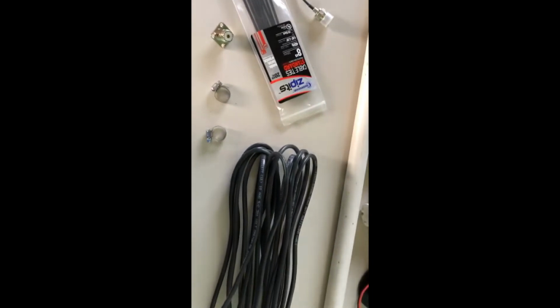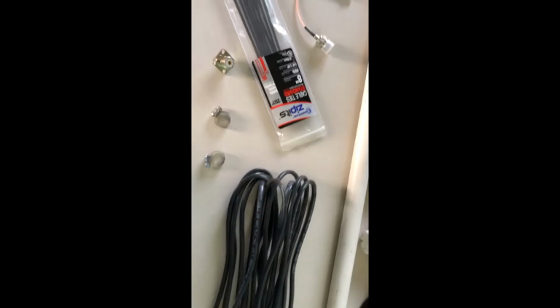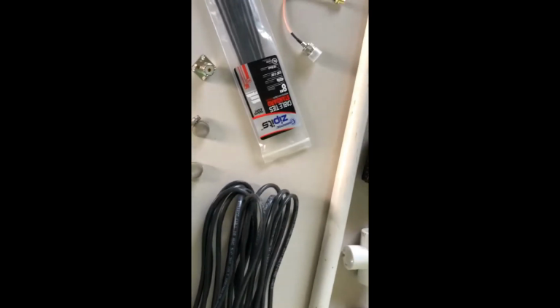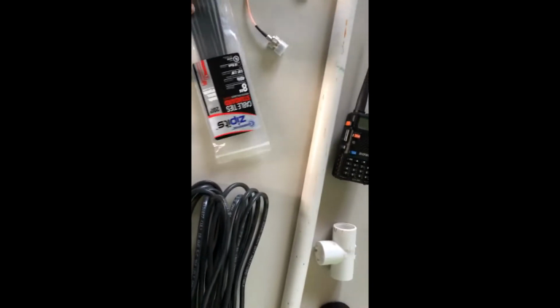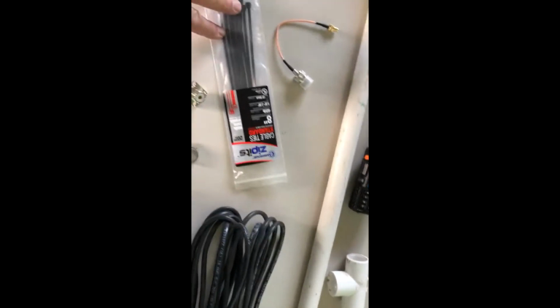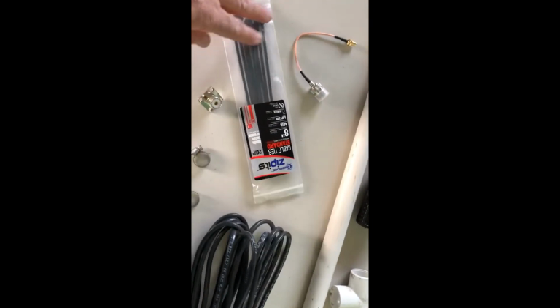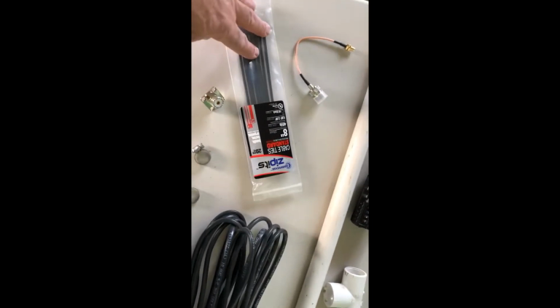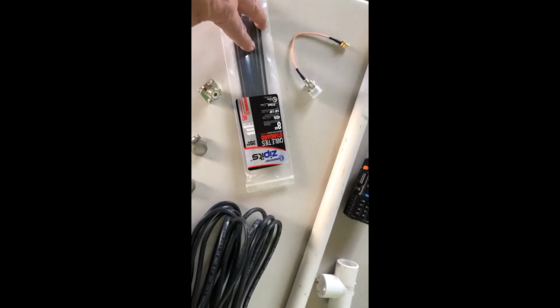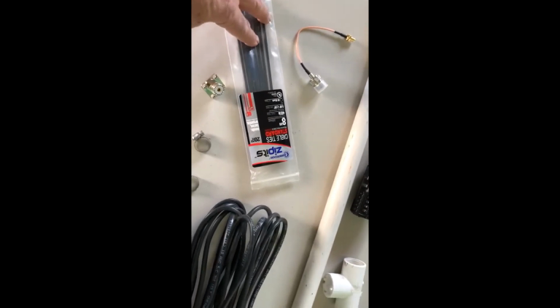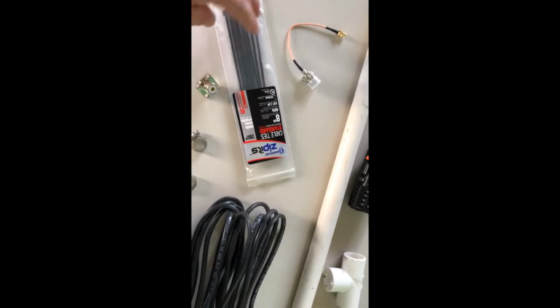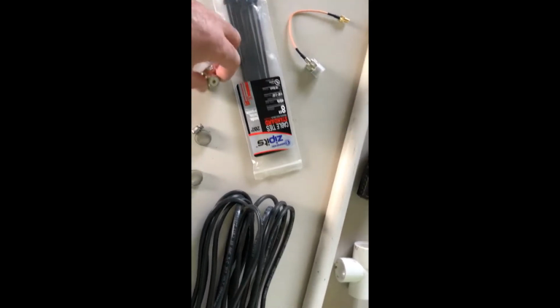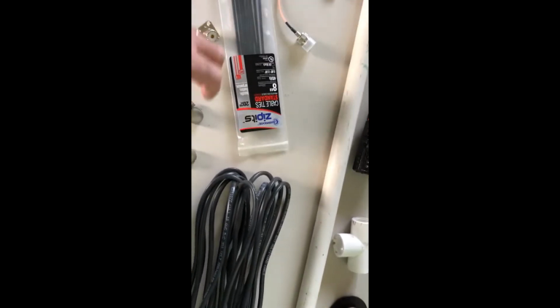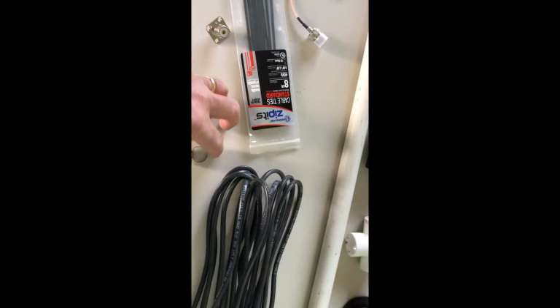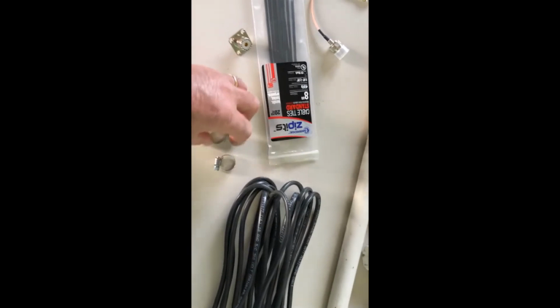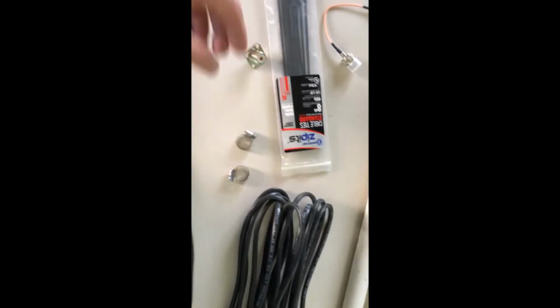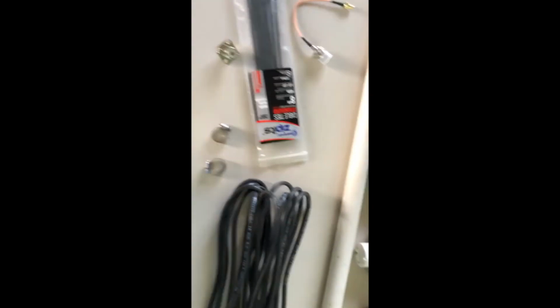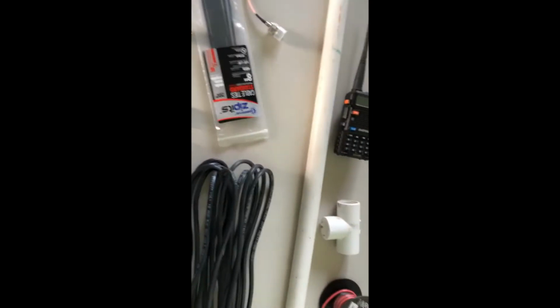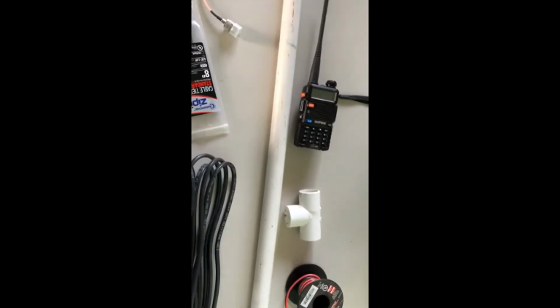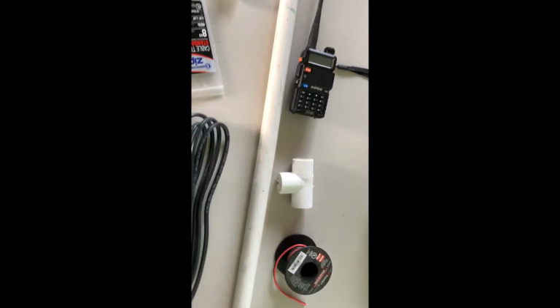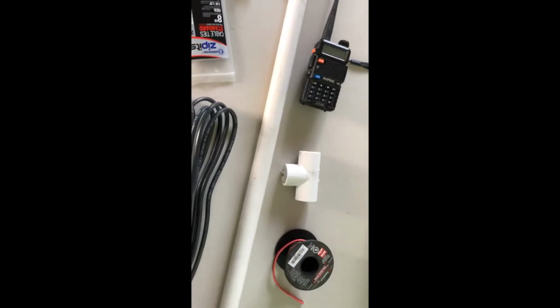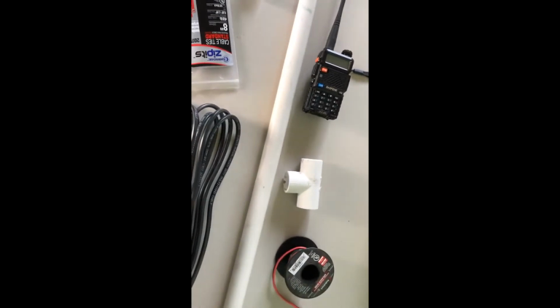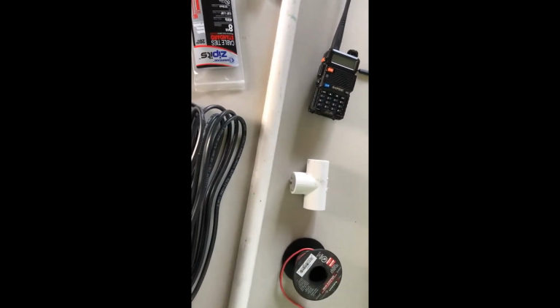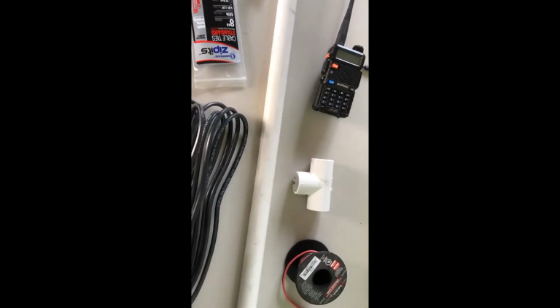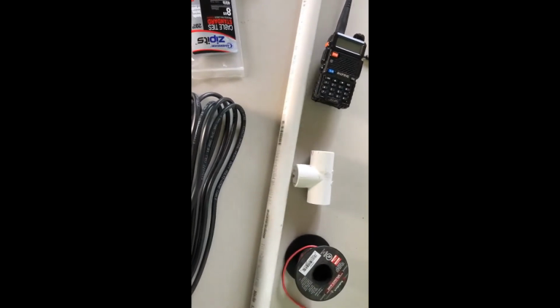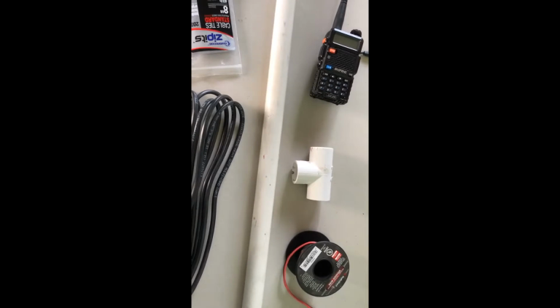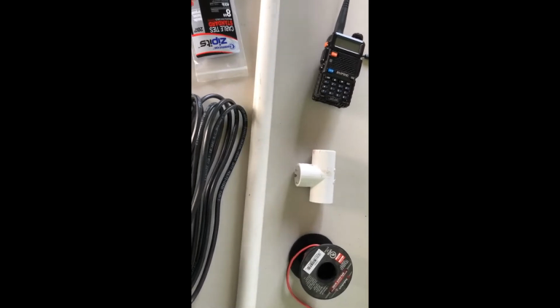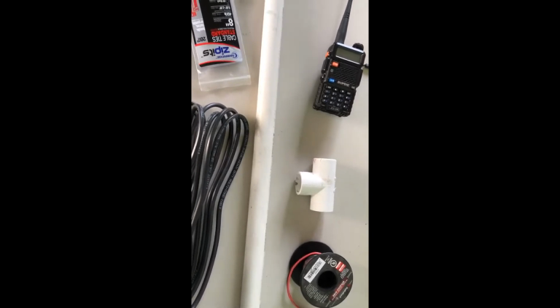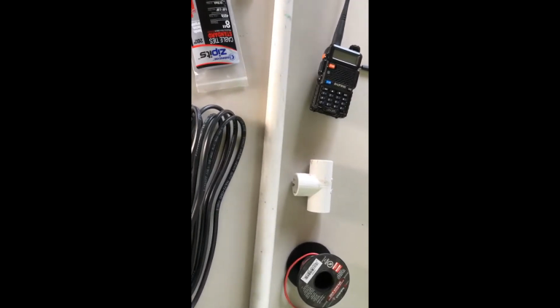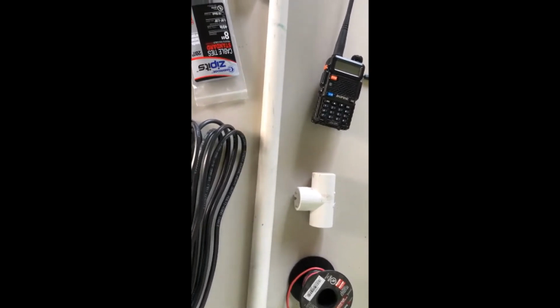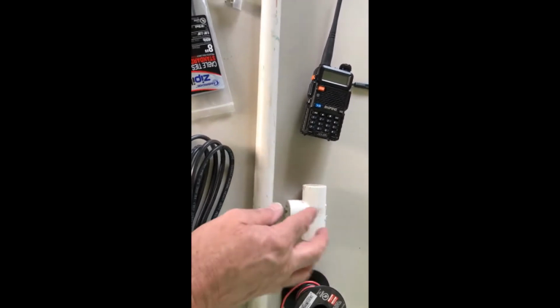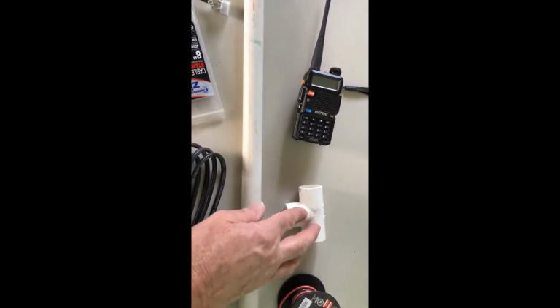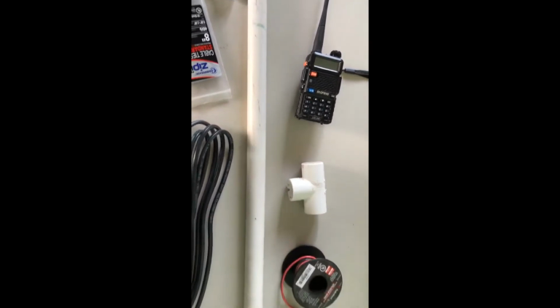And then also, if you have them at home, you'll need some zip ties and a couple of clamps, a three-quarter inch PVC pipe, and a T connector.